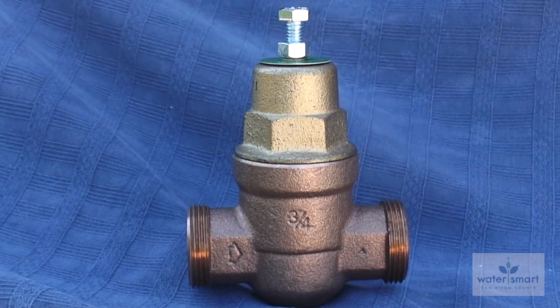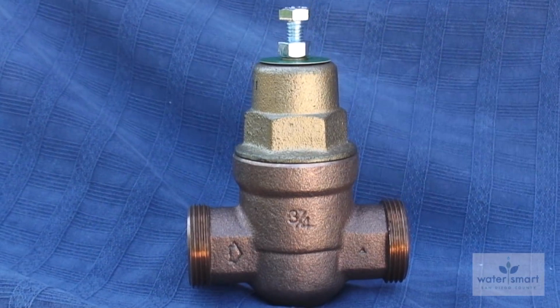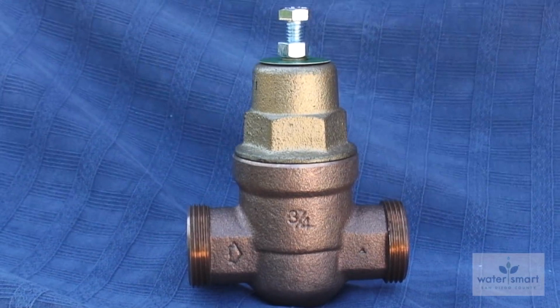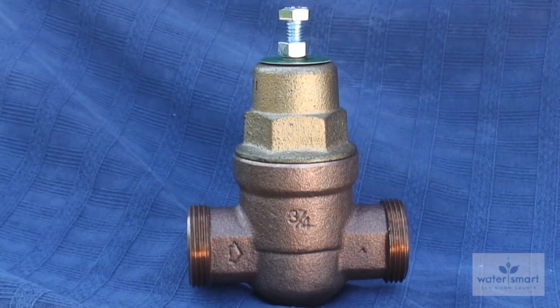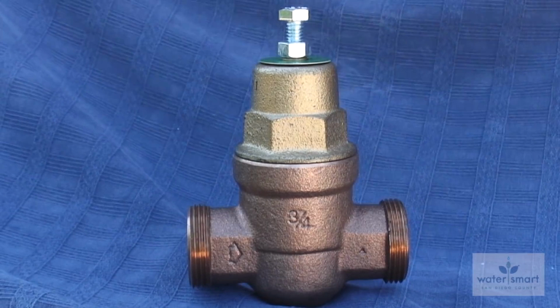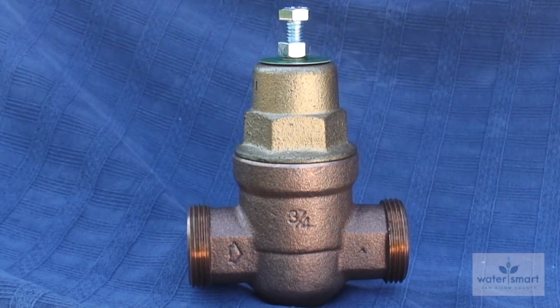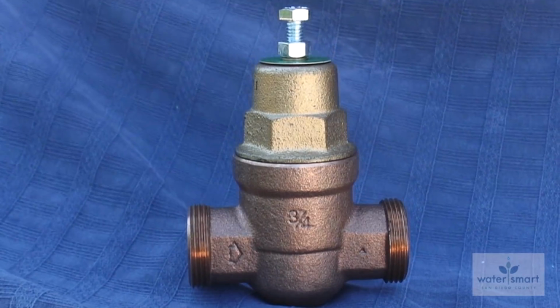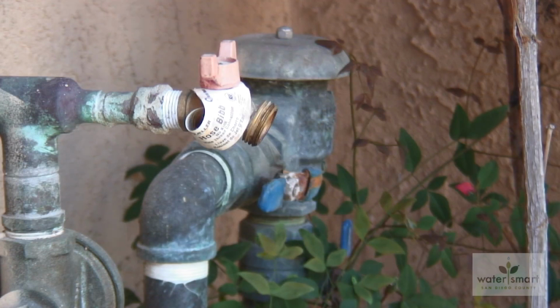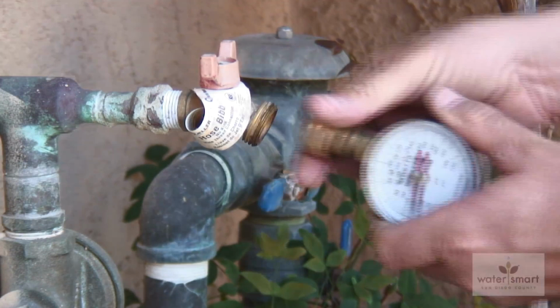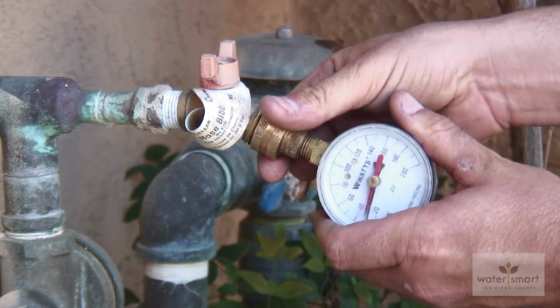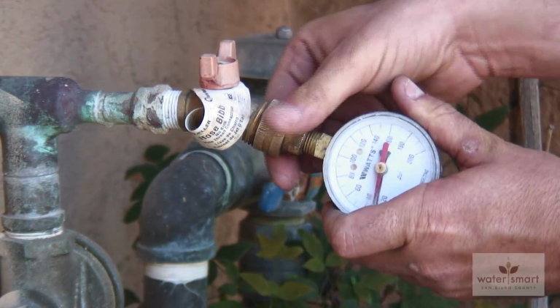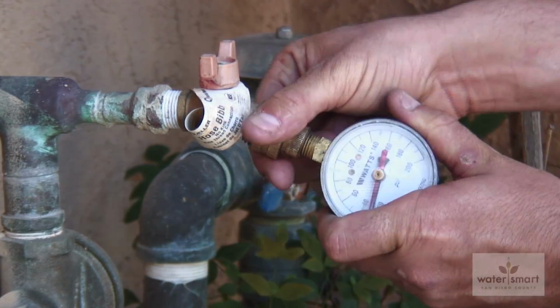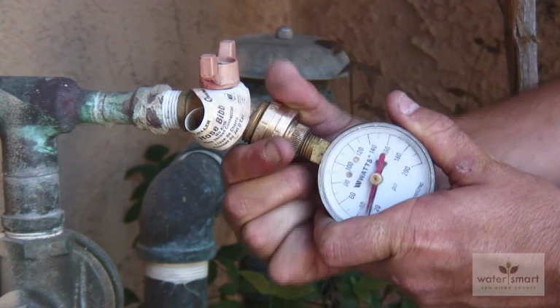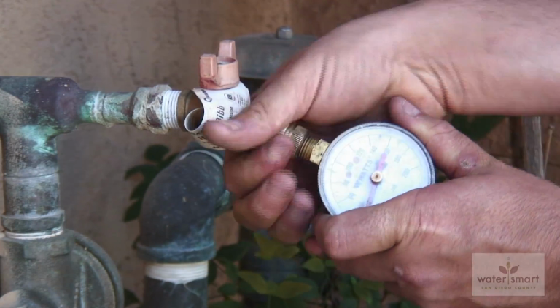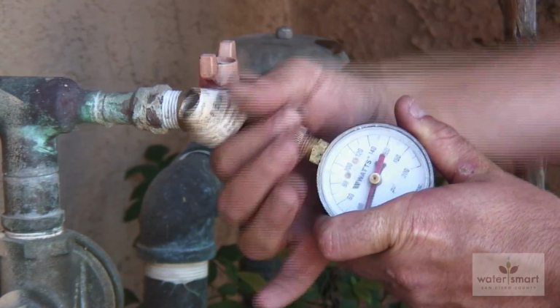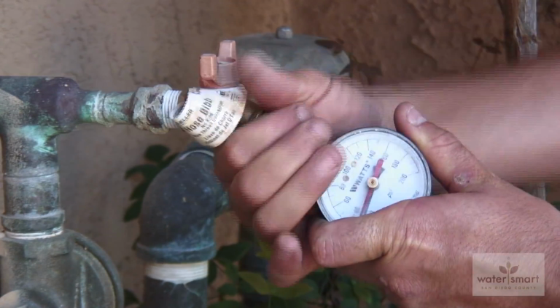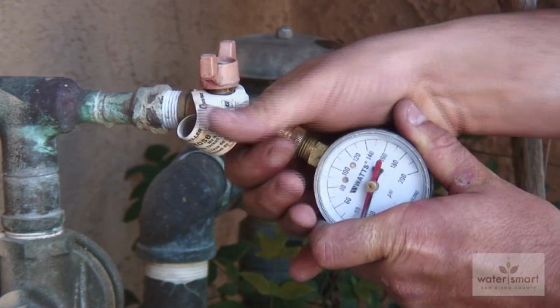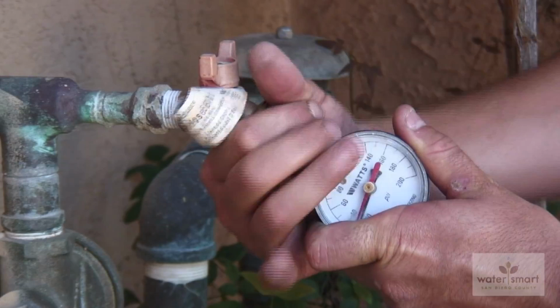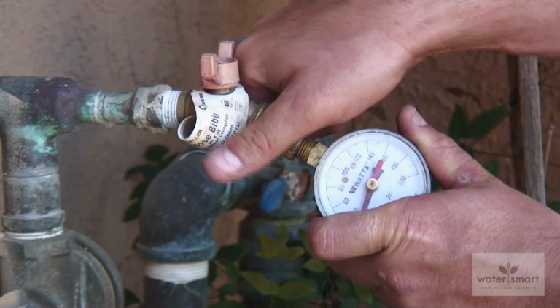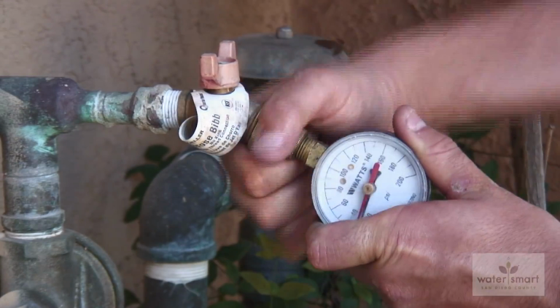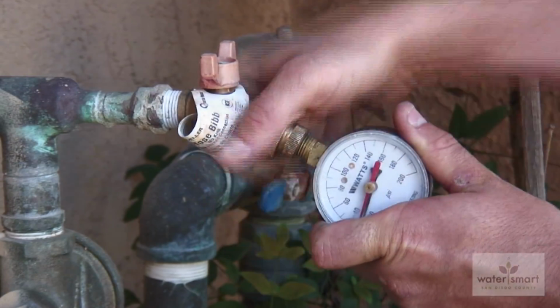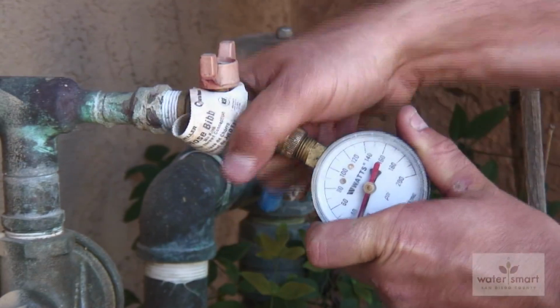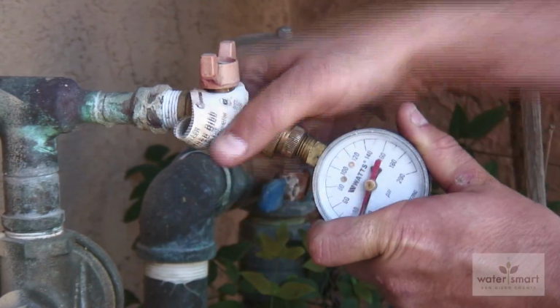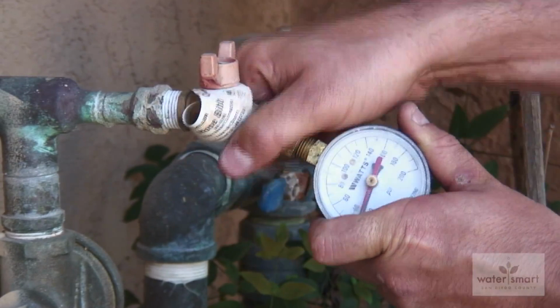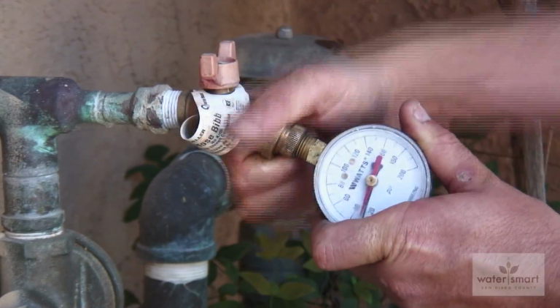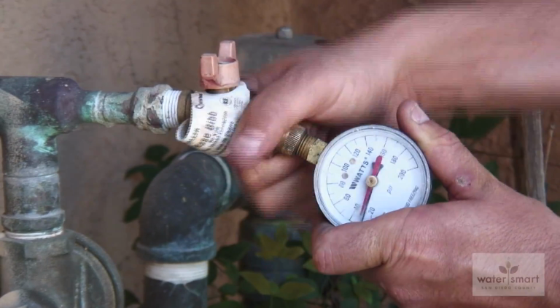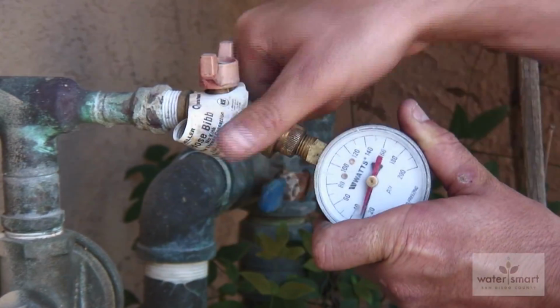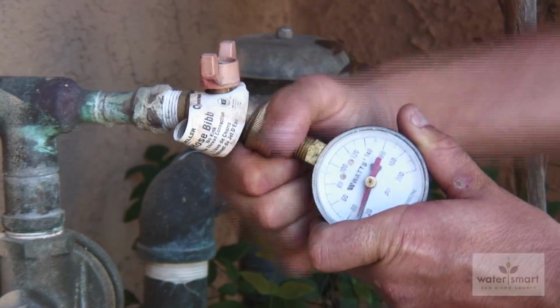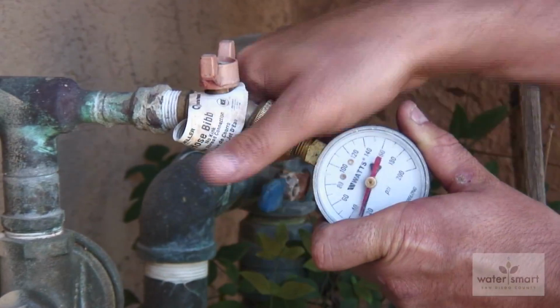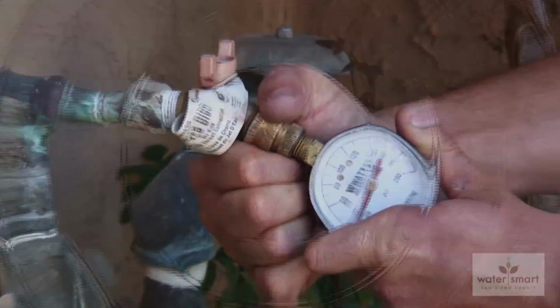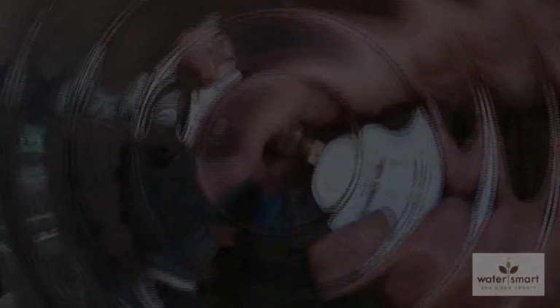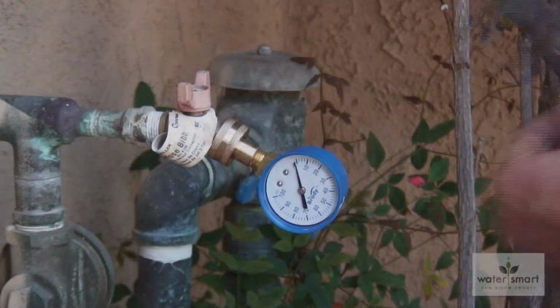The two important questions to ask yourself now are: do I have a water pressure regulator? And if the answer is yes, is it working properly?